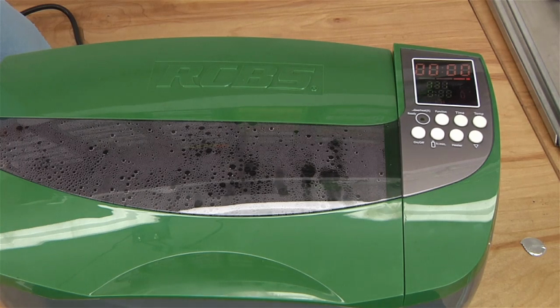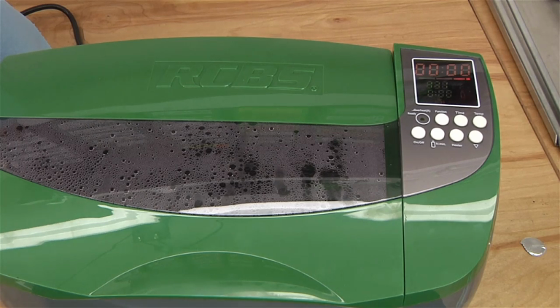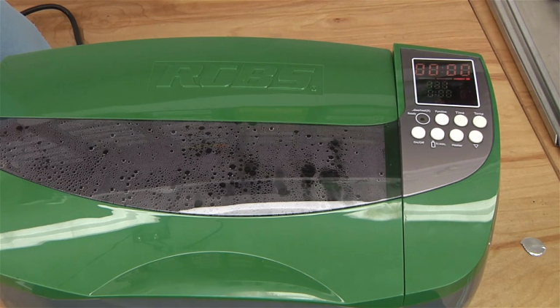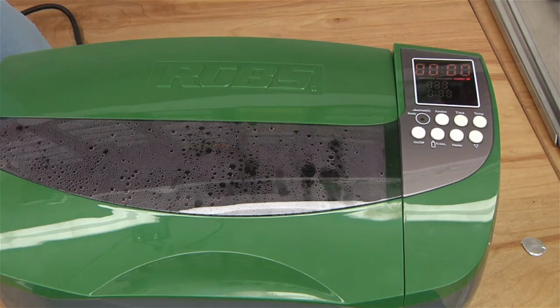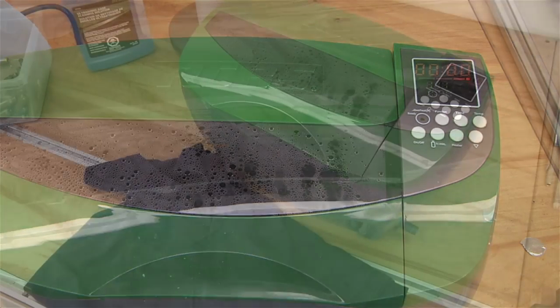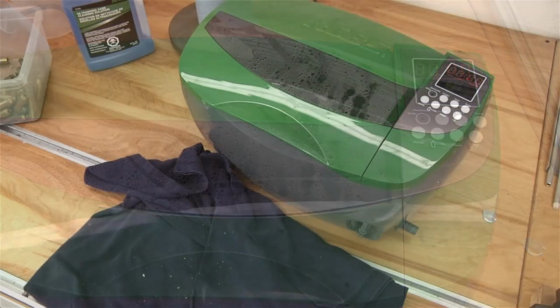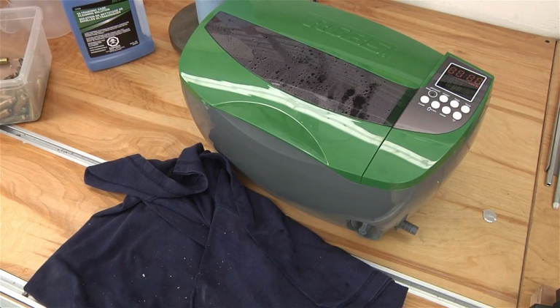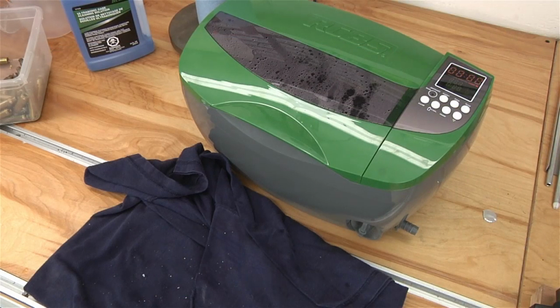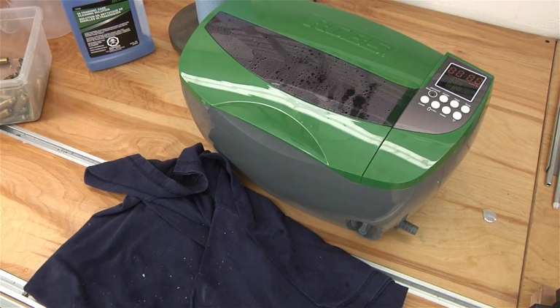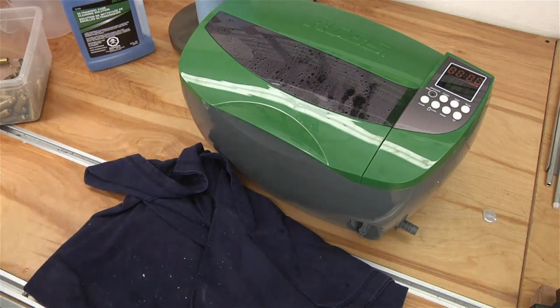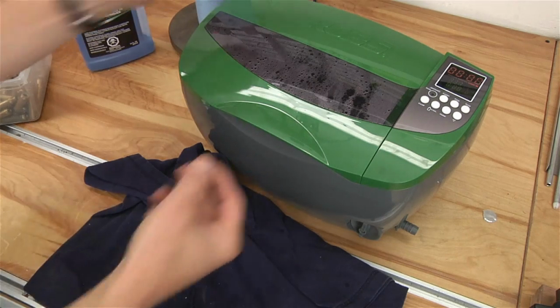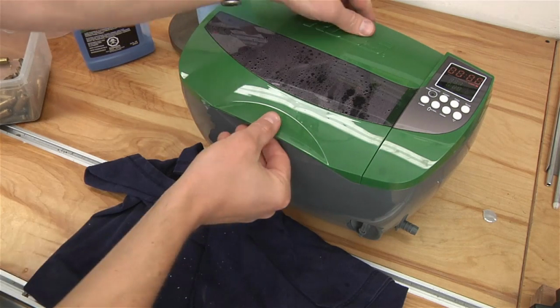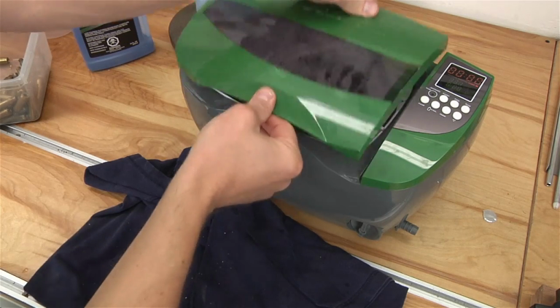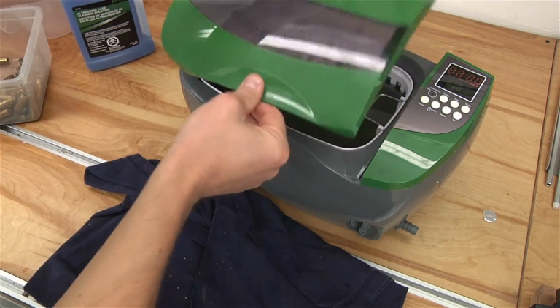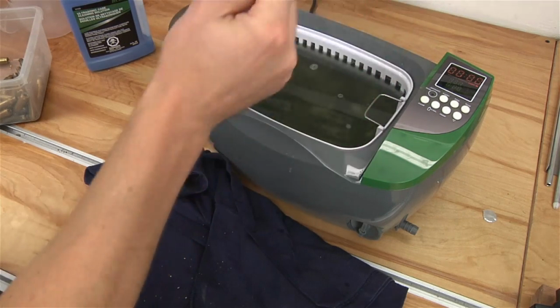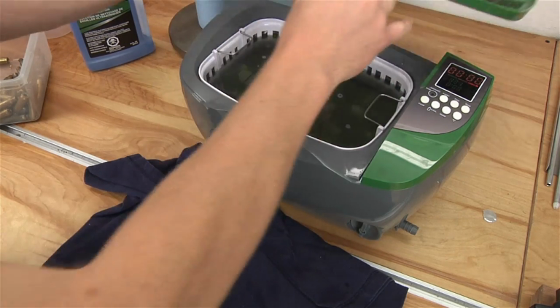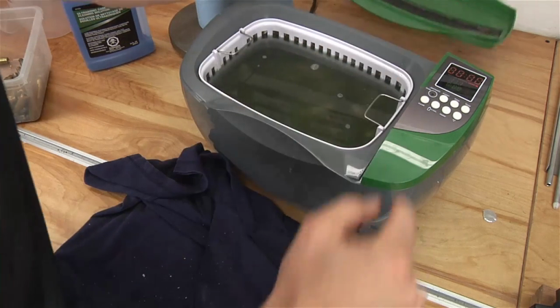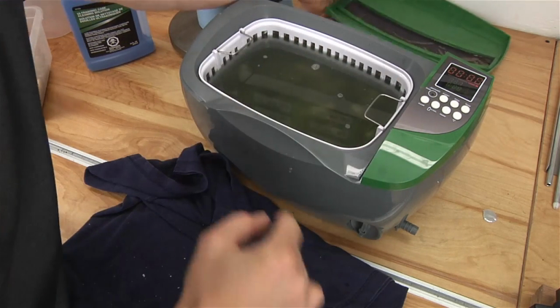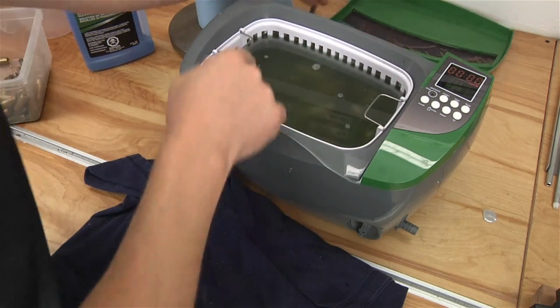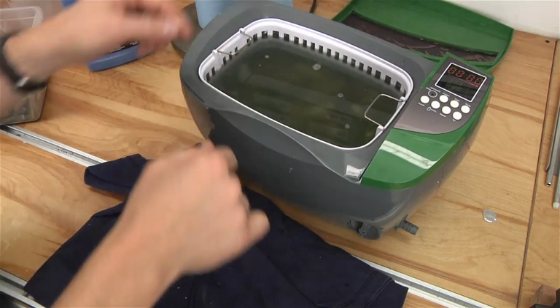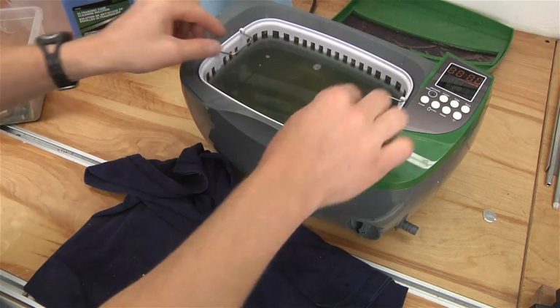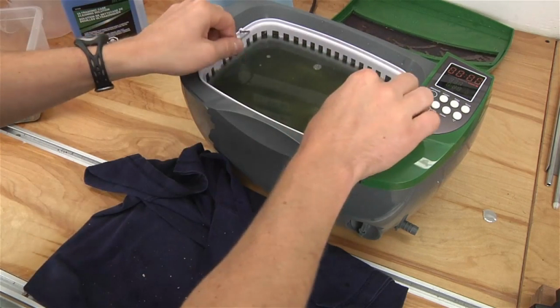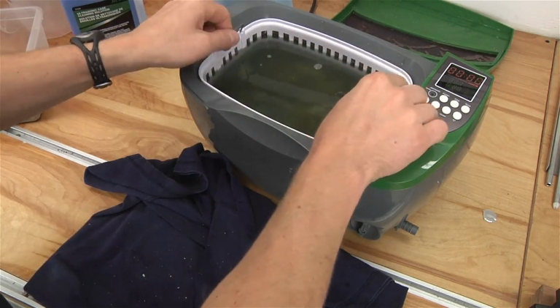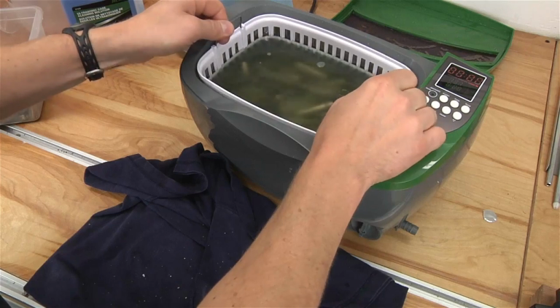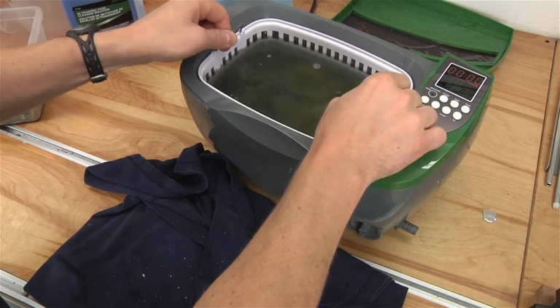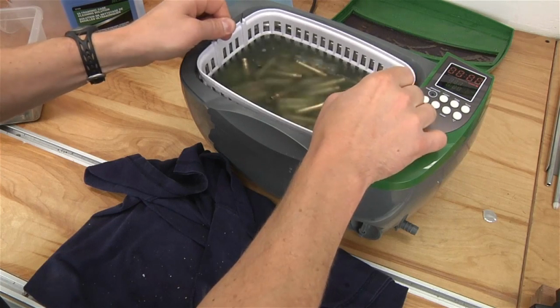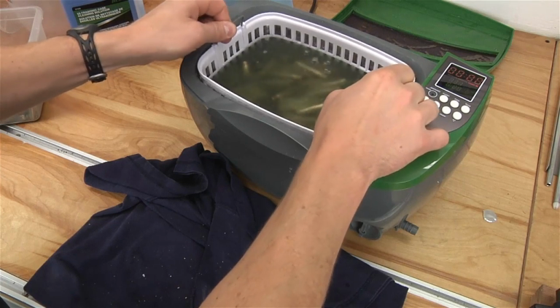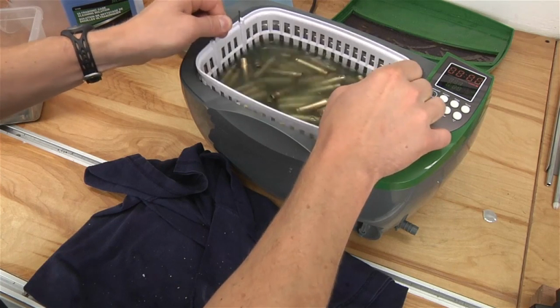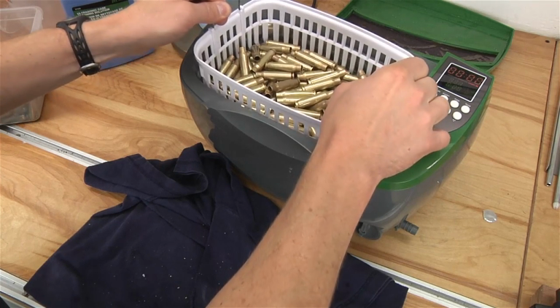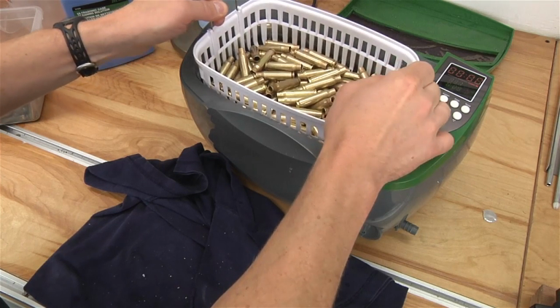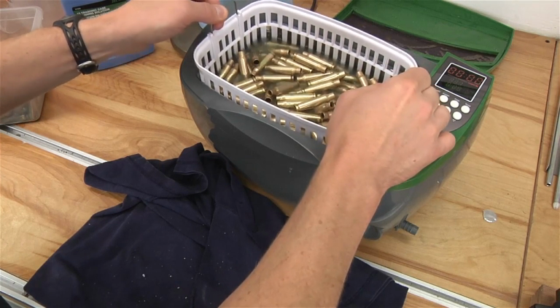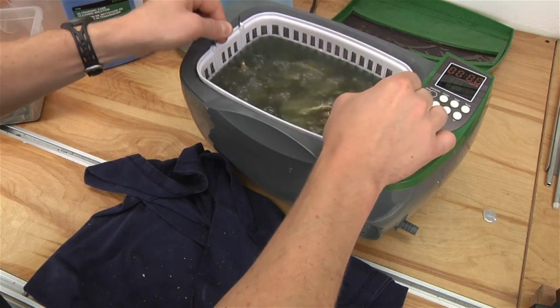Looks like we're done. These have been cleaning for a half an hour — let's see how things turned out. We can obviously see some soot in the water there.